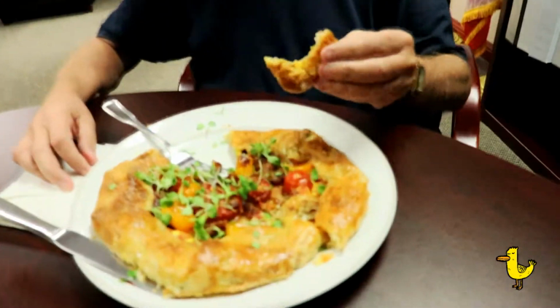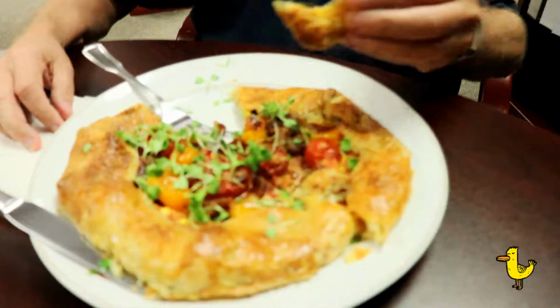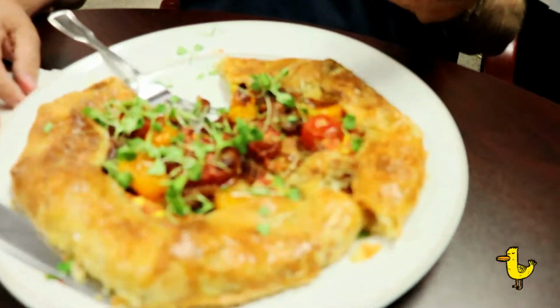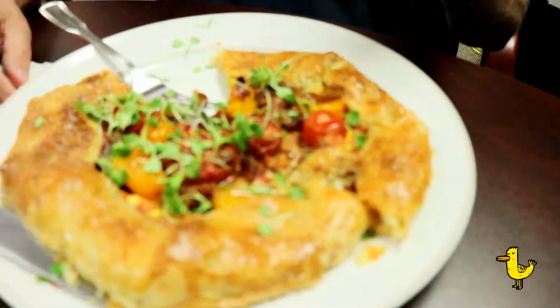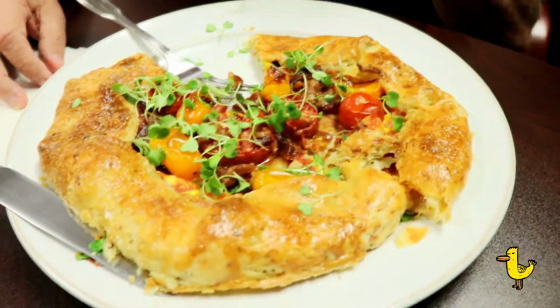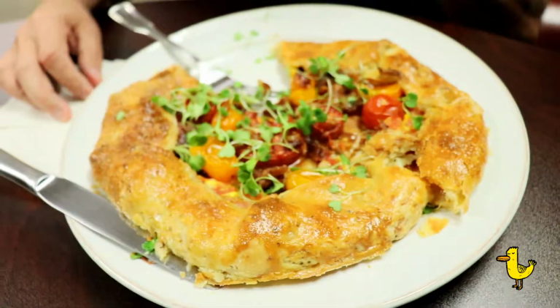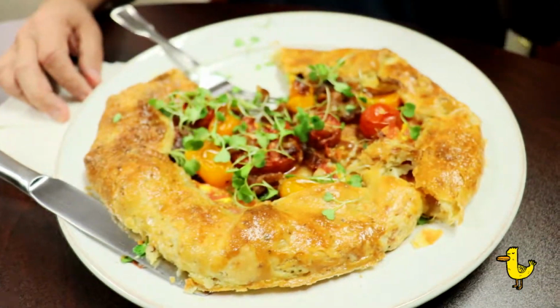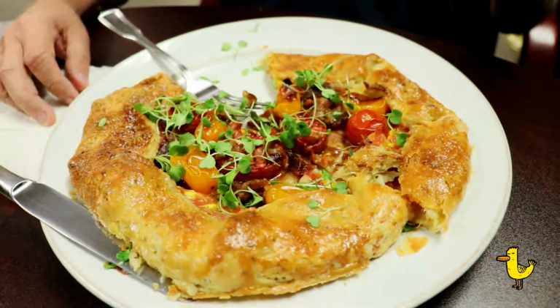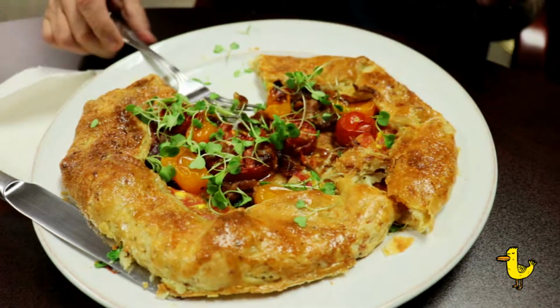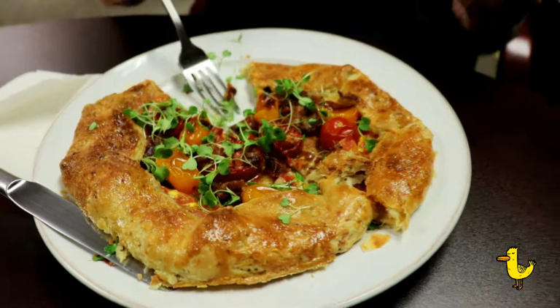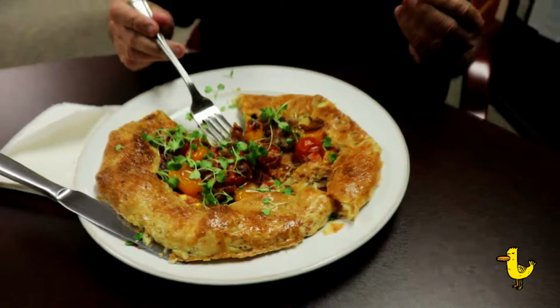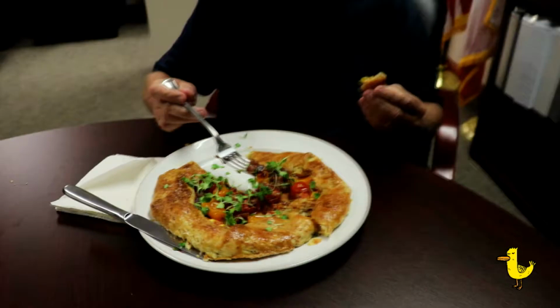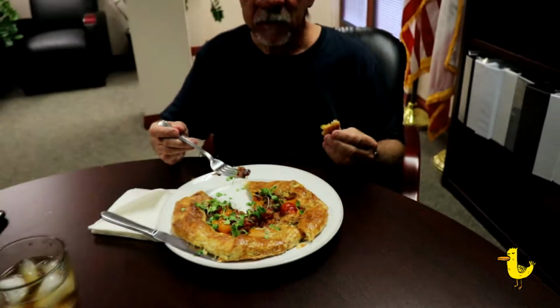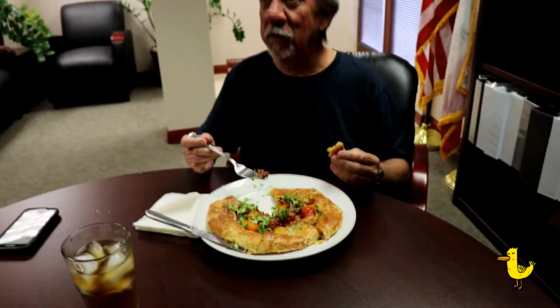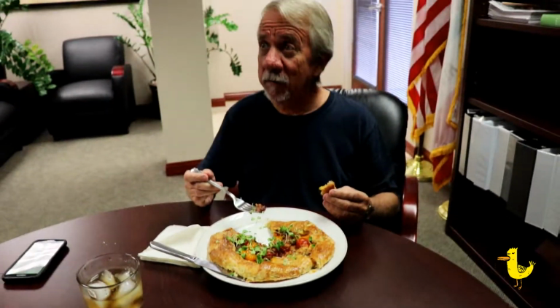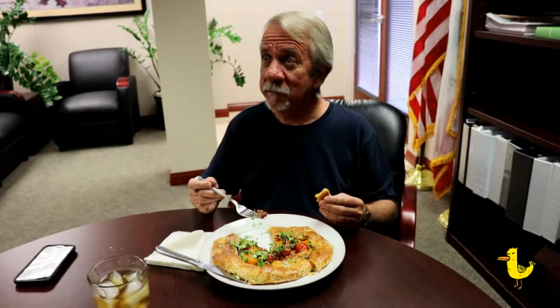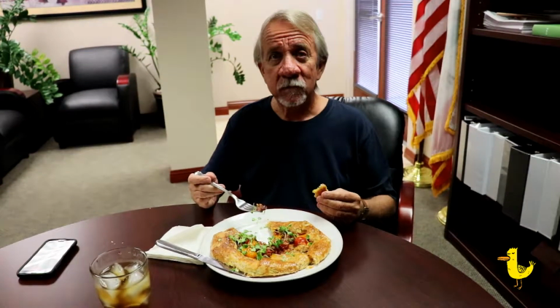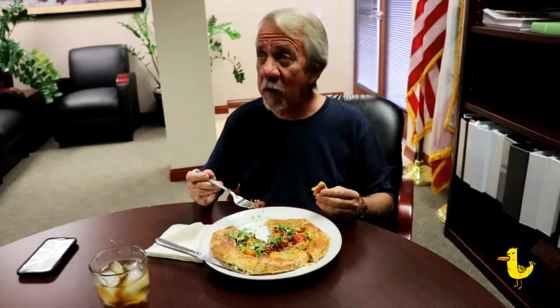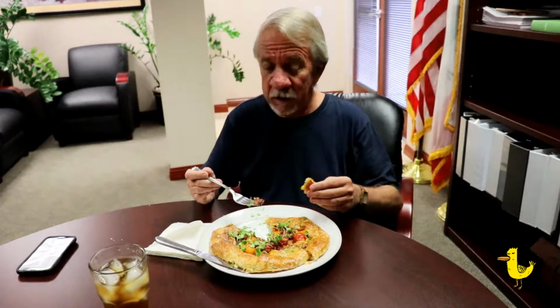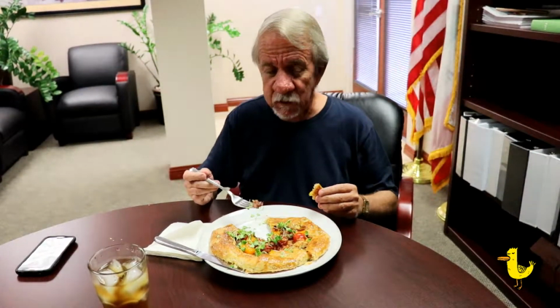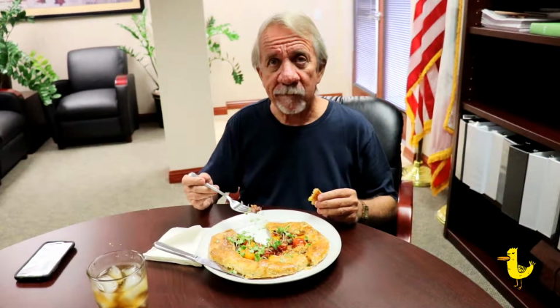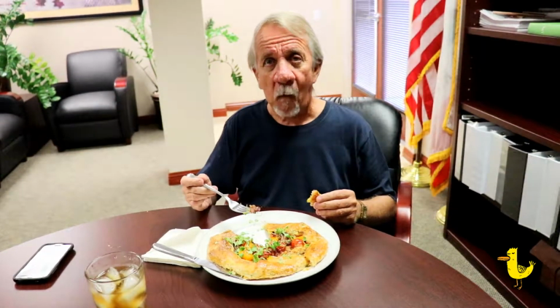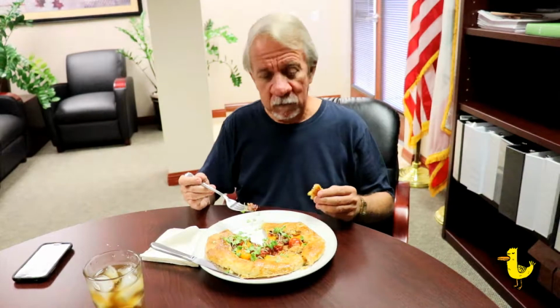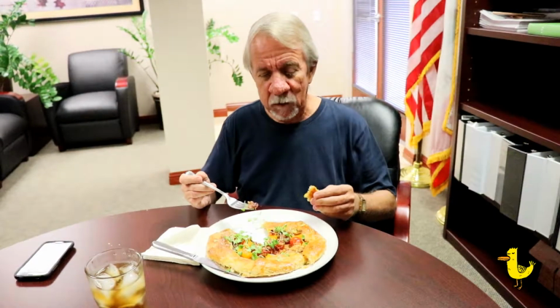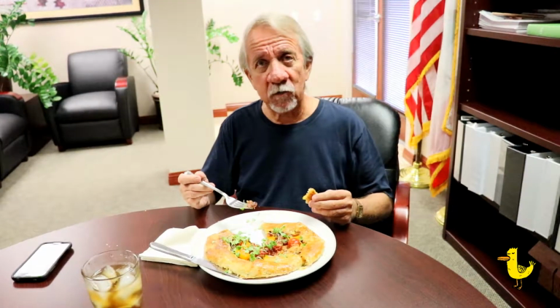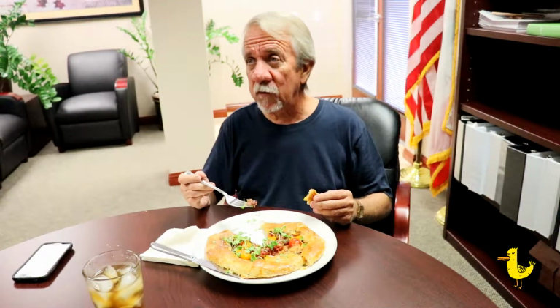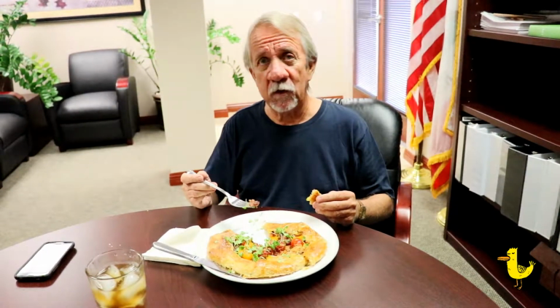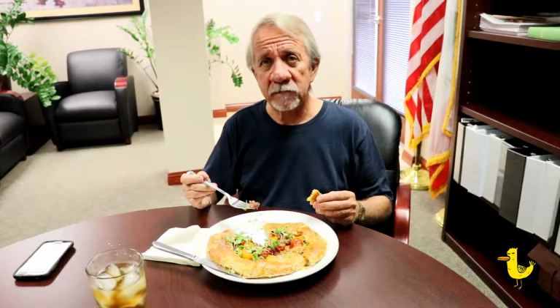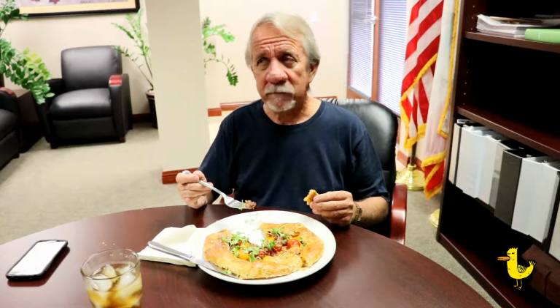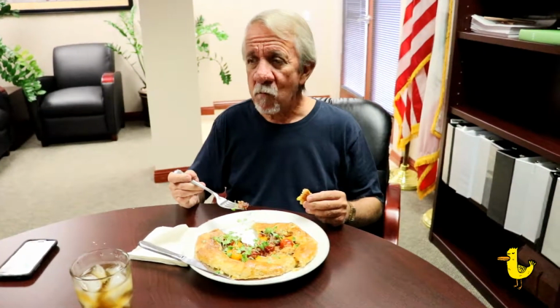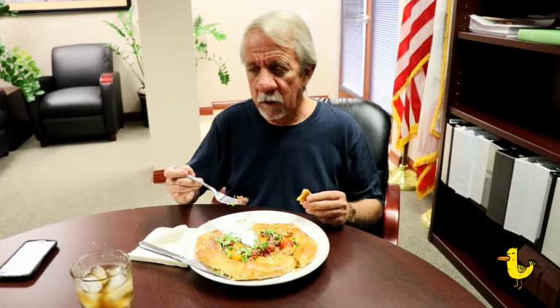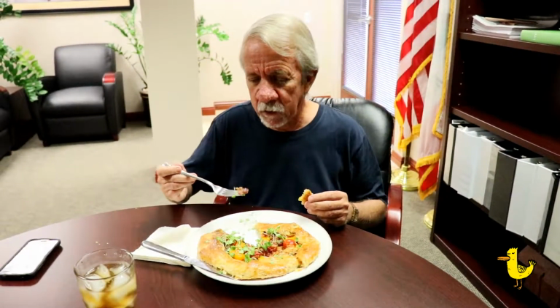Do not leave home without making this first. This is really good. I didn't think it'd be this good. I thought it was going to be tomato overdose, but it turned out good.